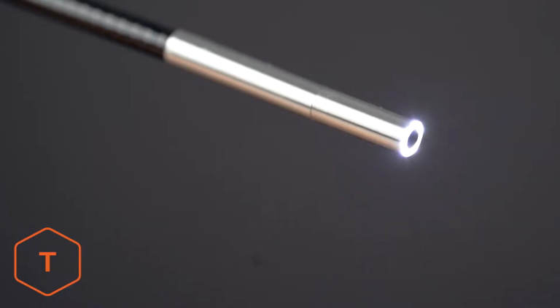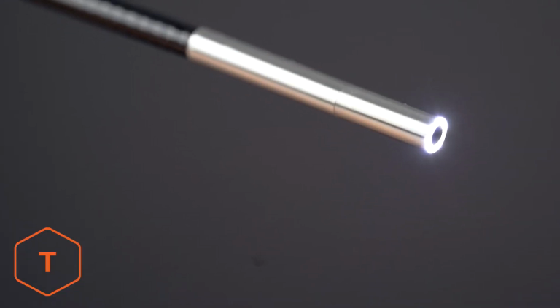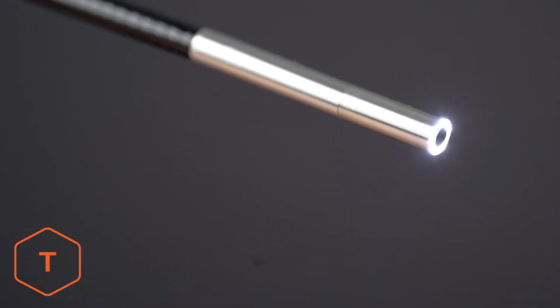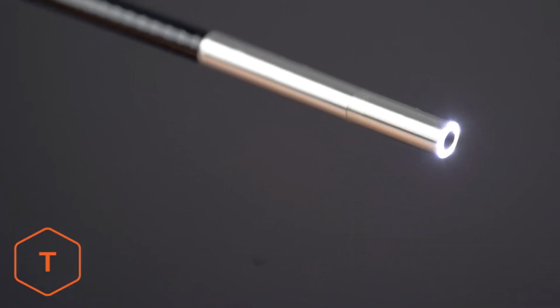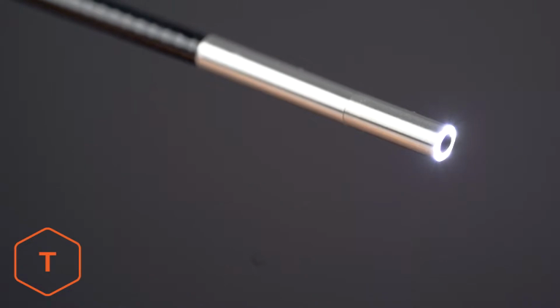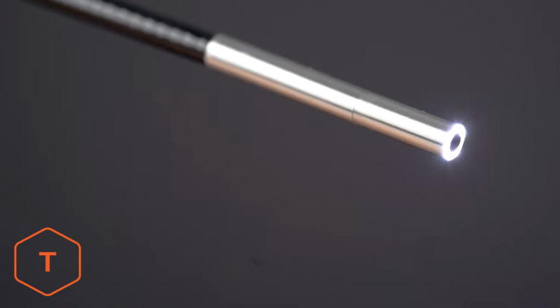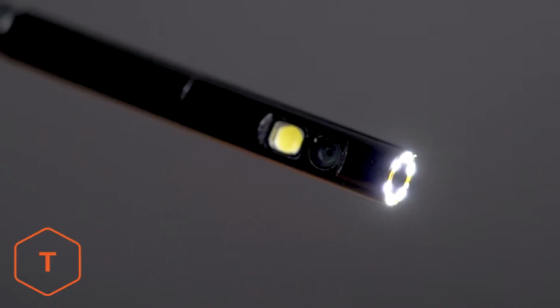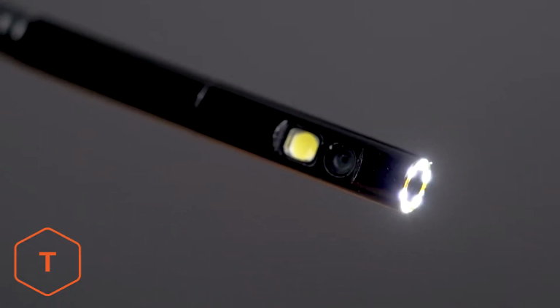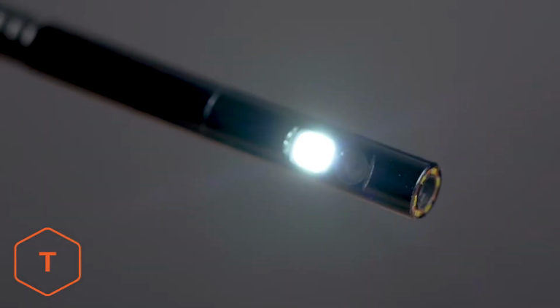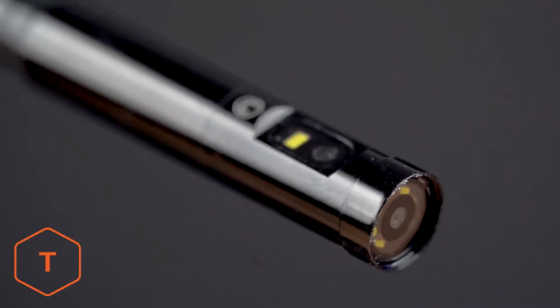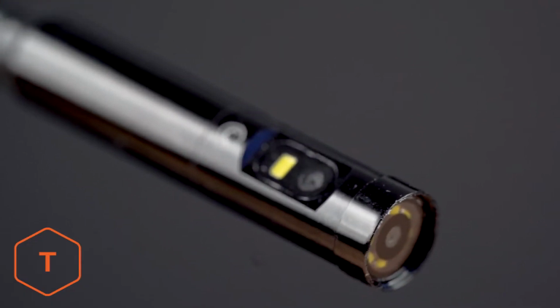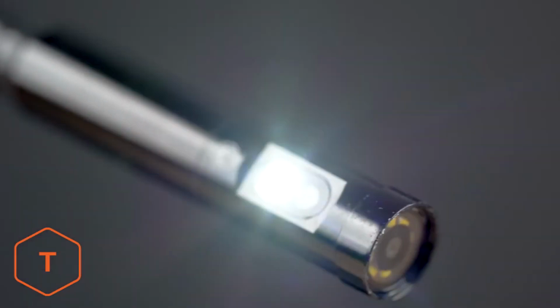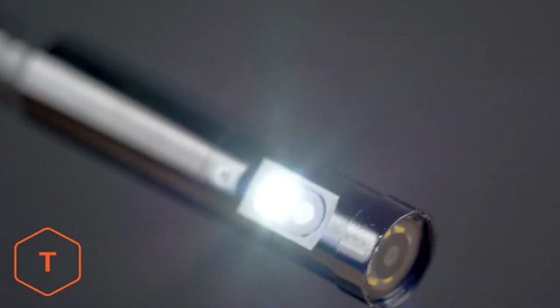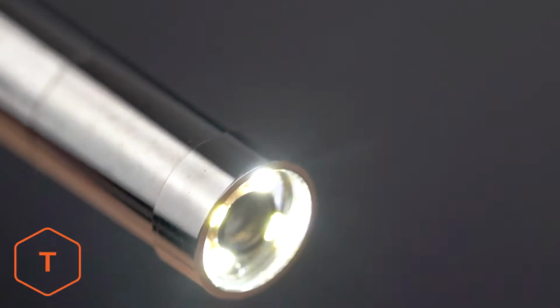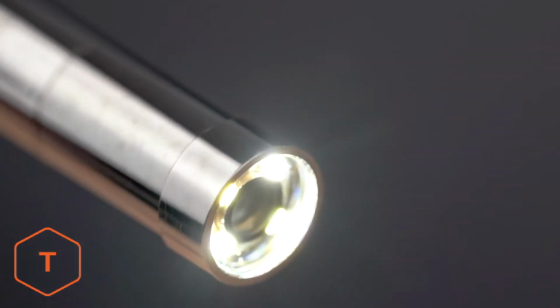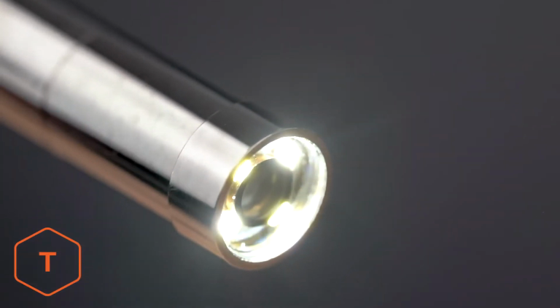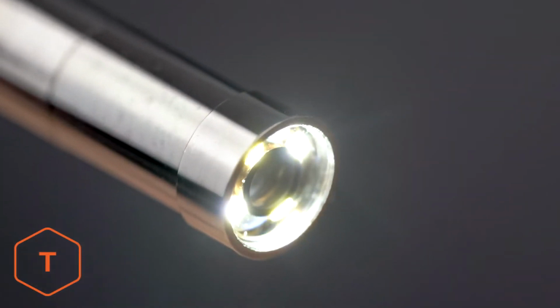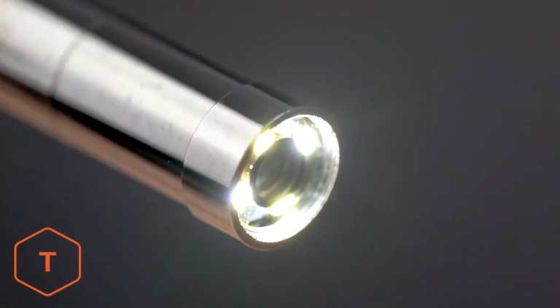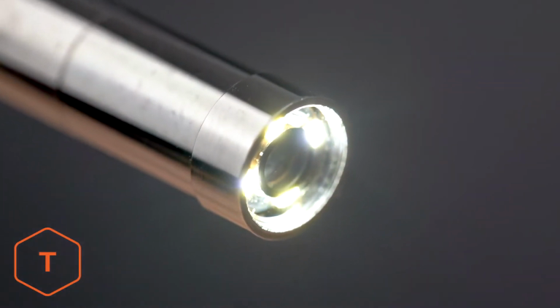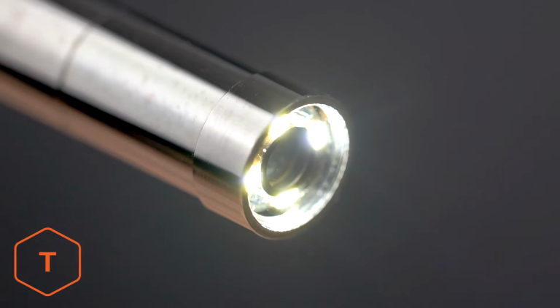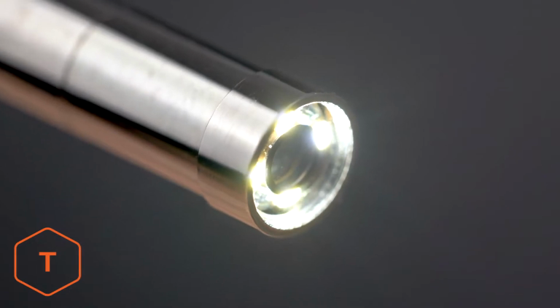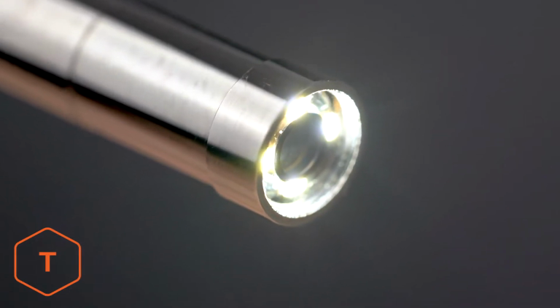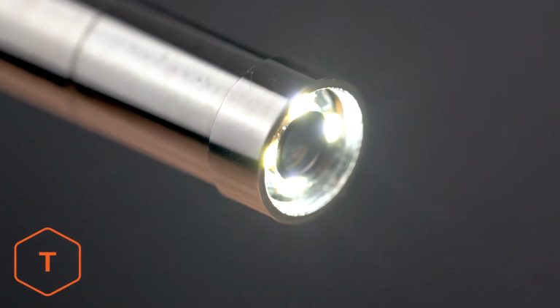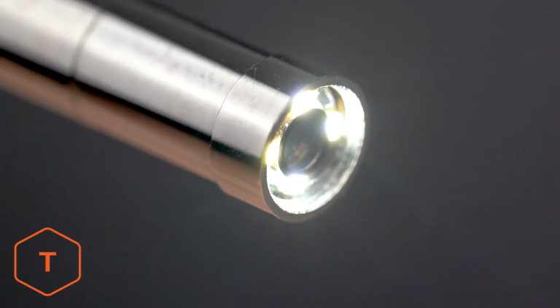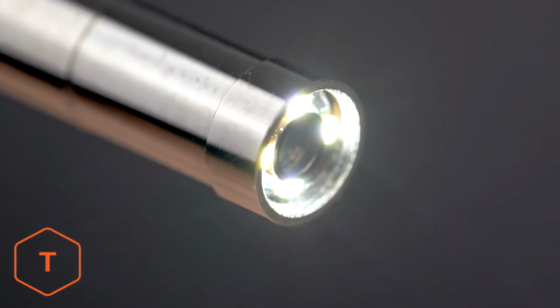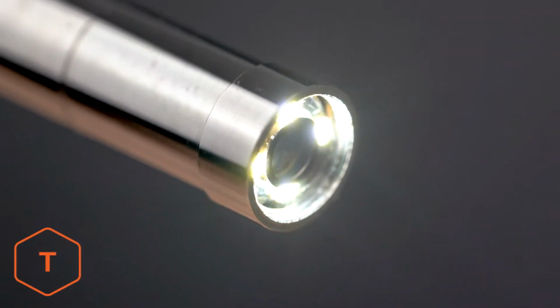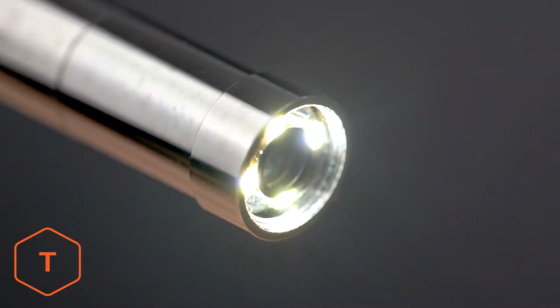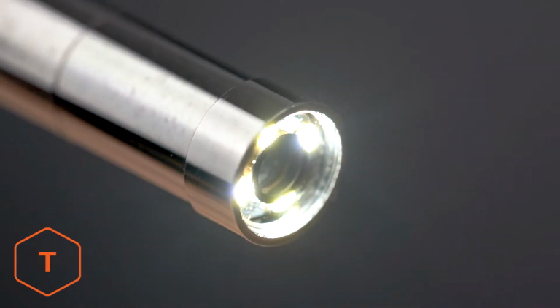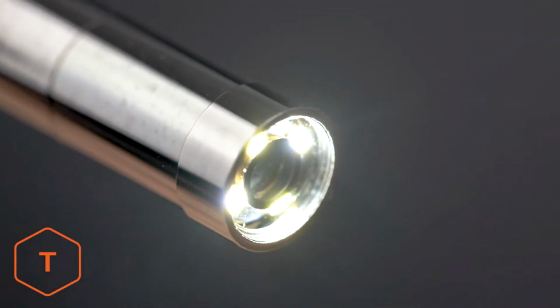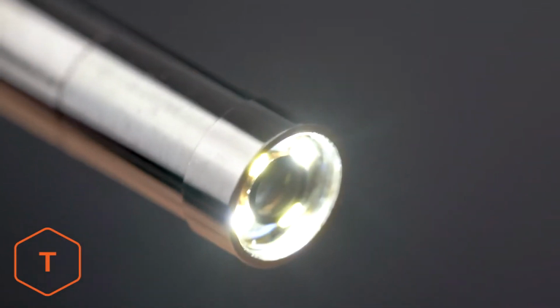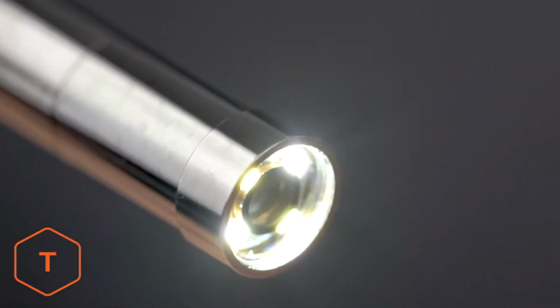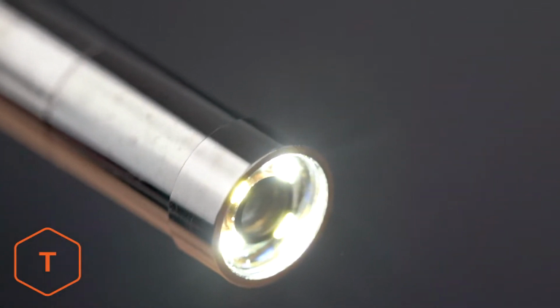You can choose from single lens, dual lens, triple lens, or autofocus lens probes to adapt your NTS-300 to a wide range of inspection tasks.